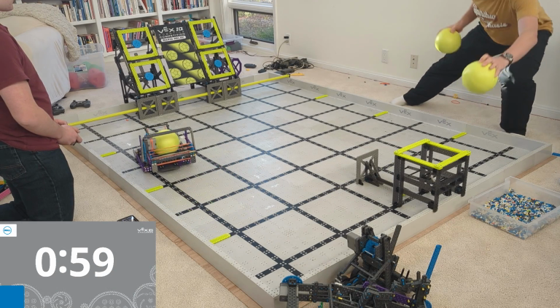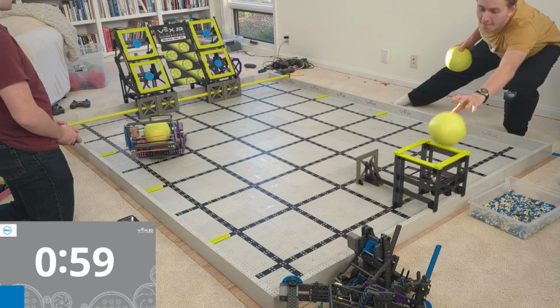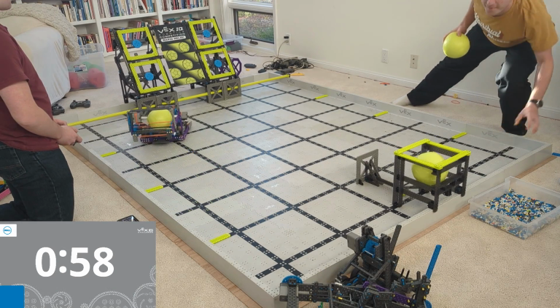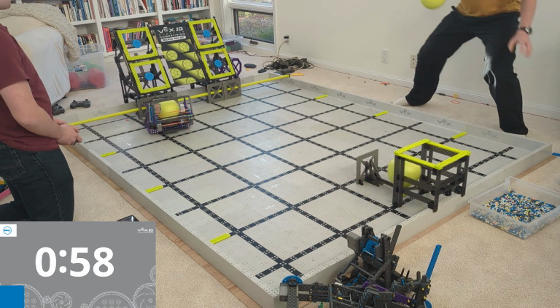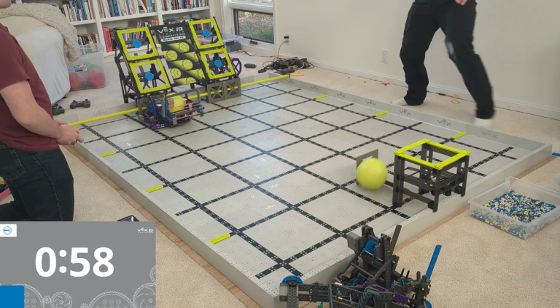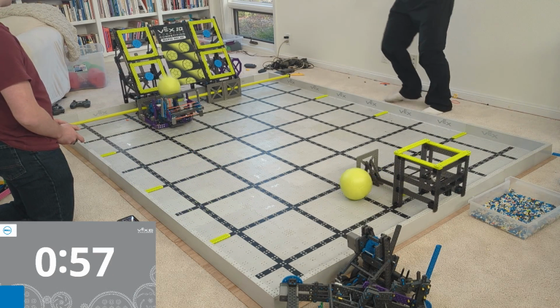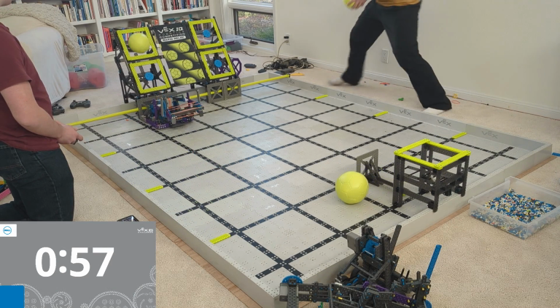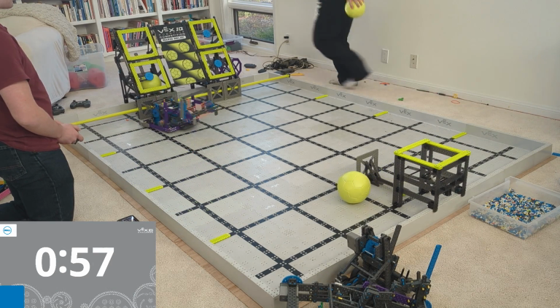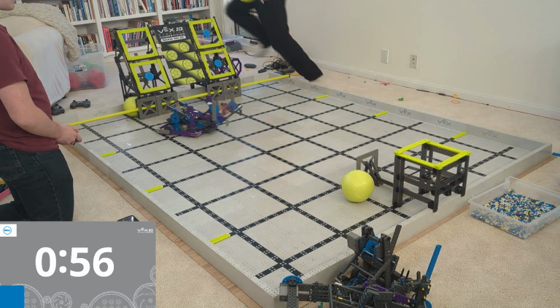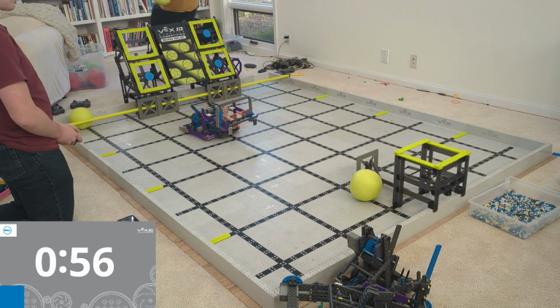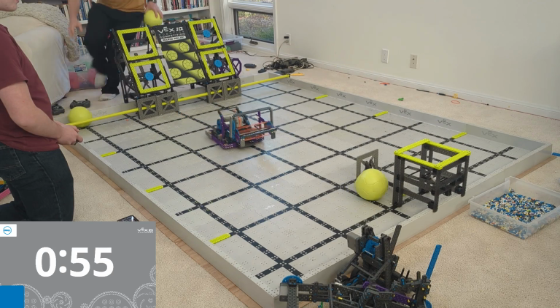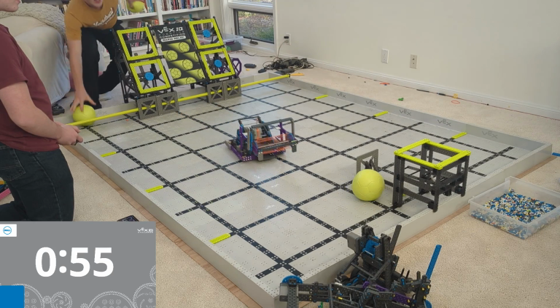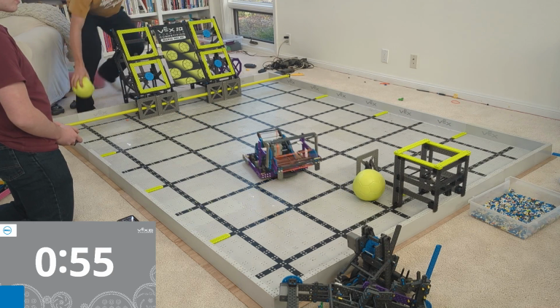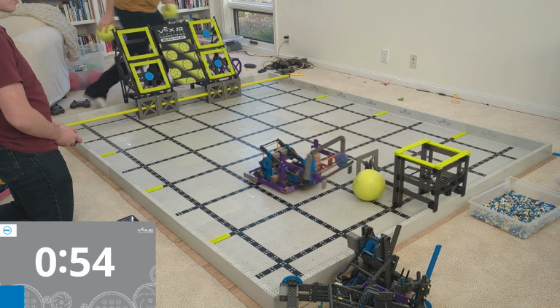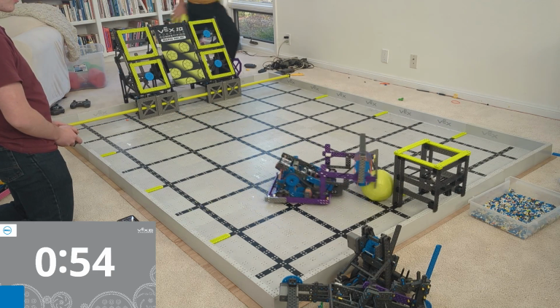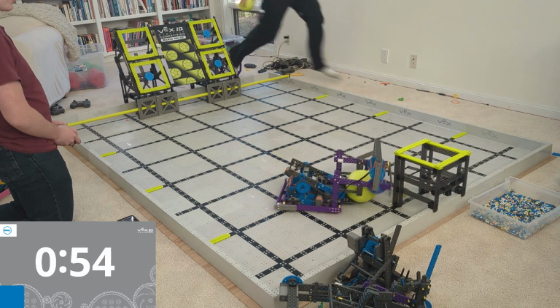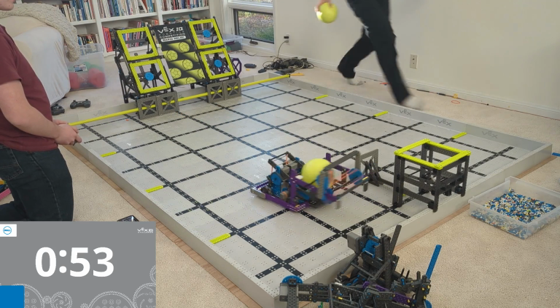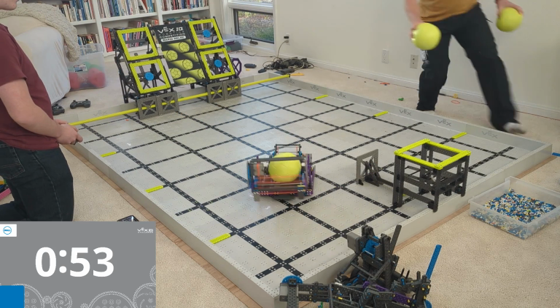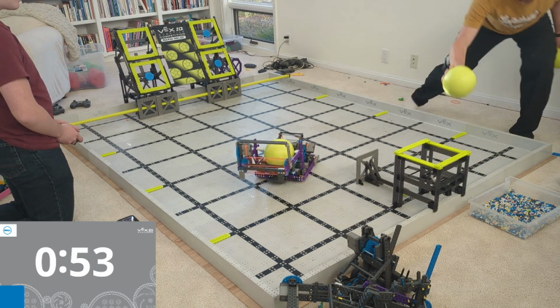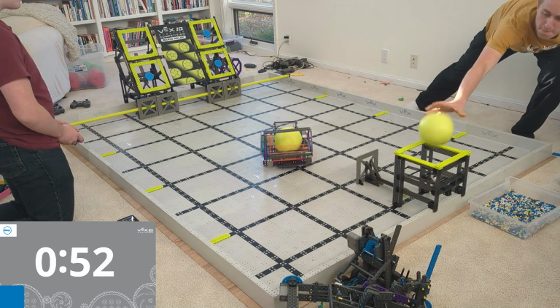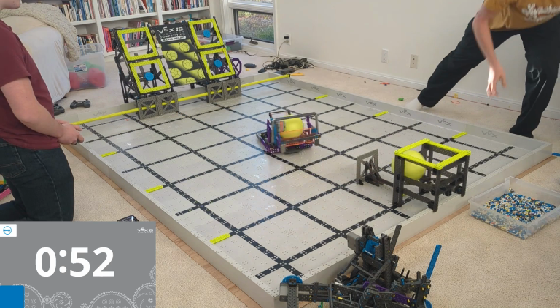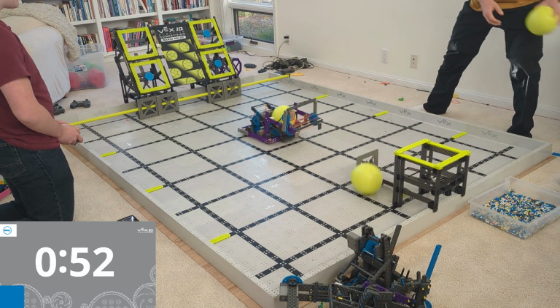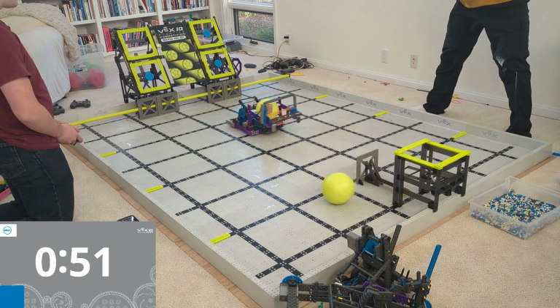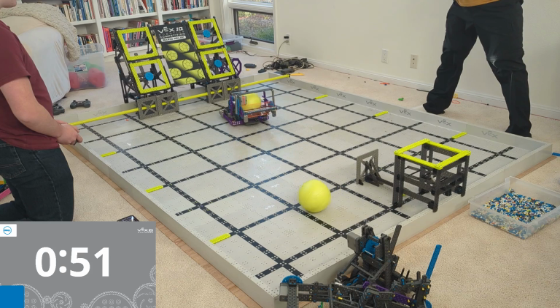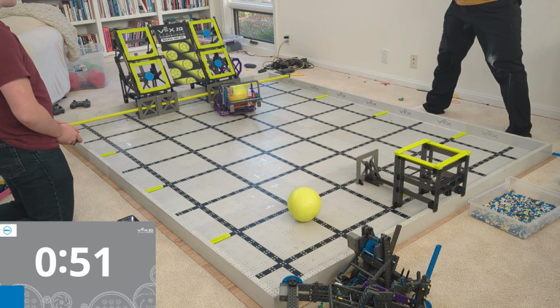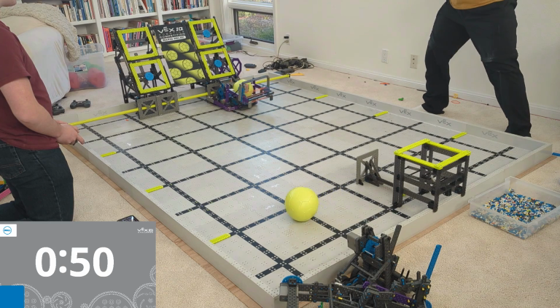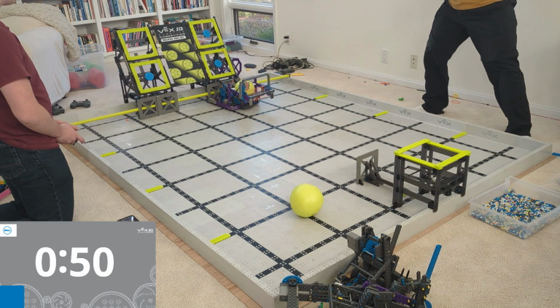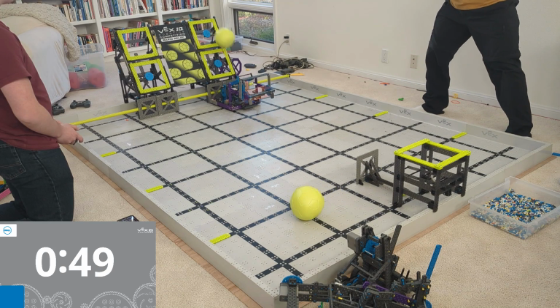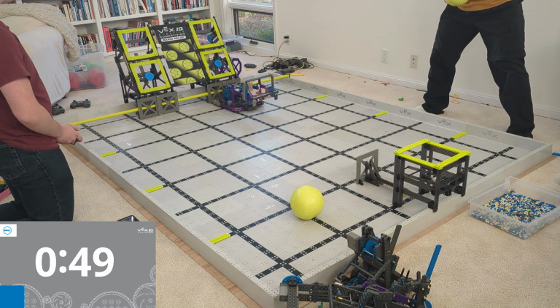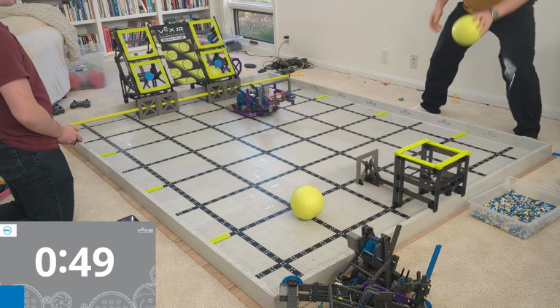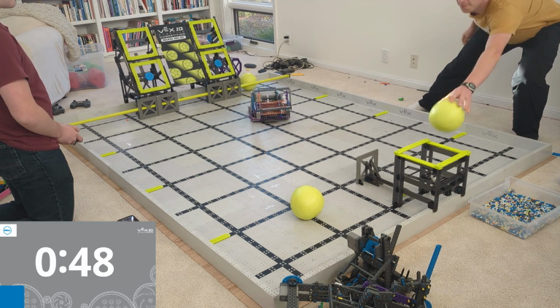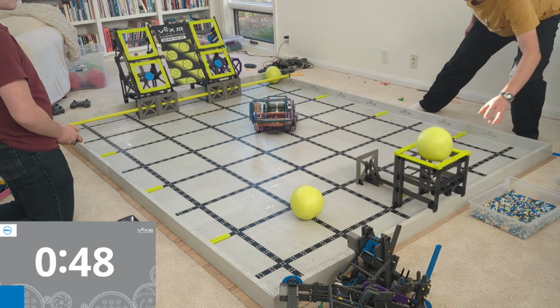So if you're looking at this robot and you're thinking, hey, maybe that's something I'm interested in building — there's a link underneath this video. Go ahead and click it, and I will send you up-close pictures and details on how this works, all that good stuff.